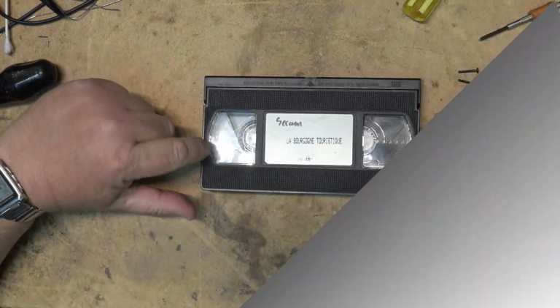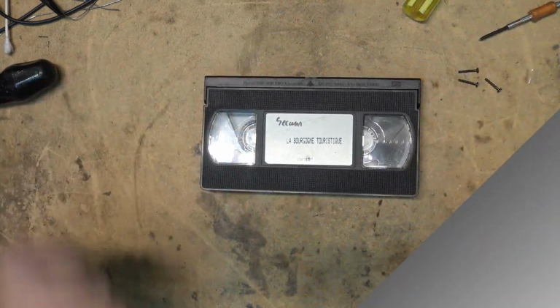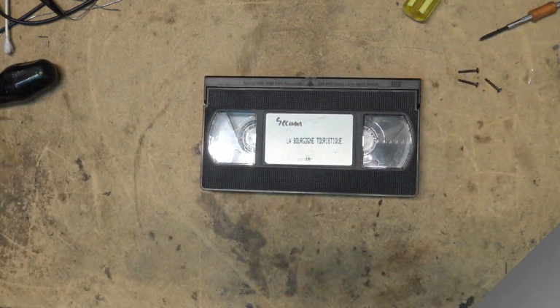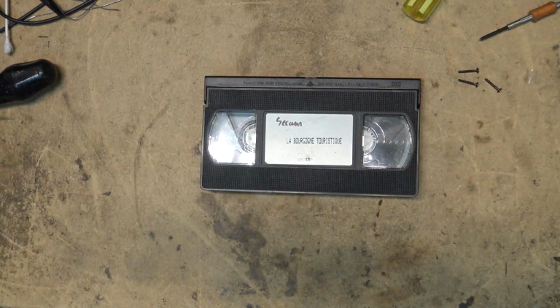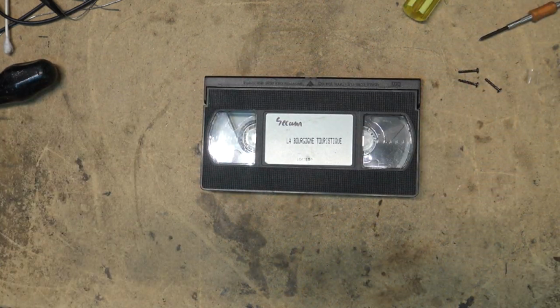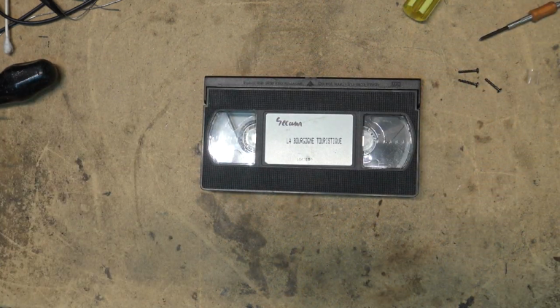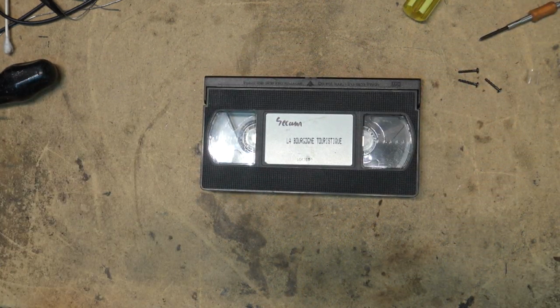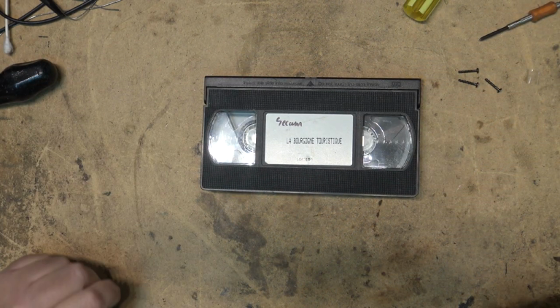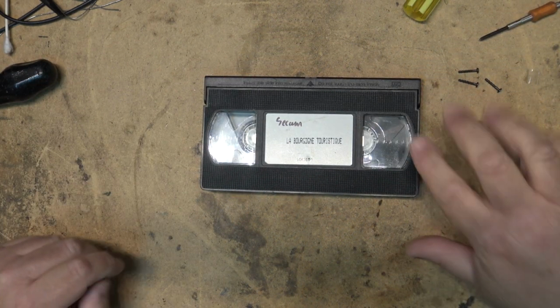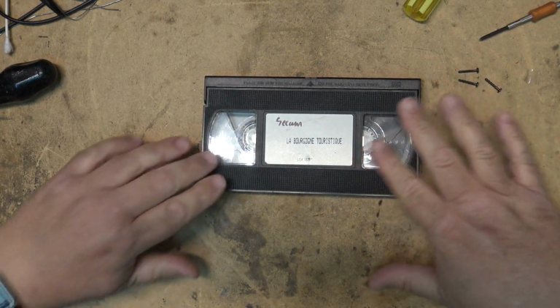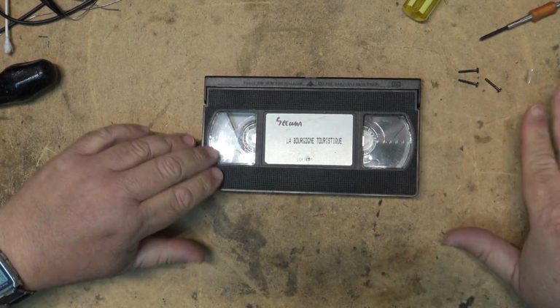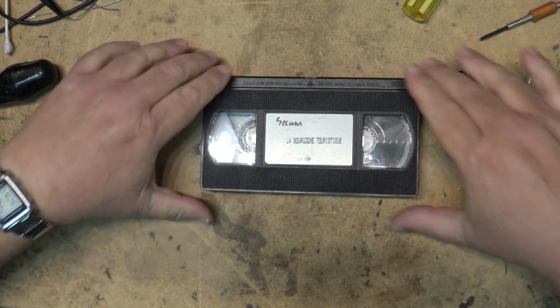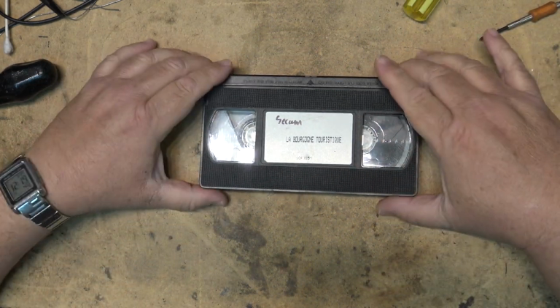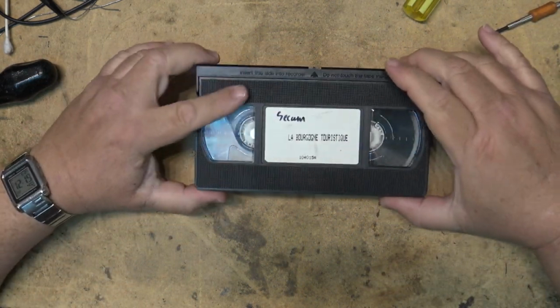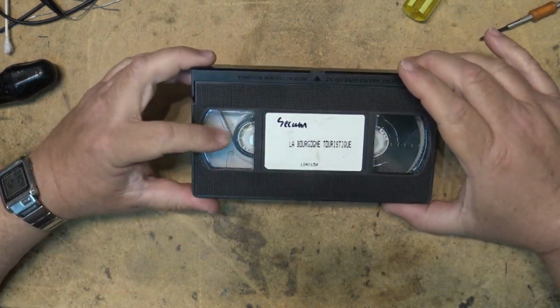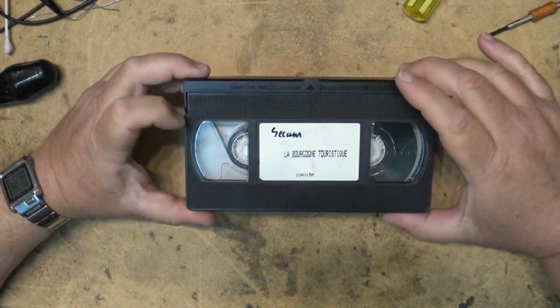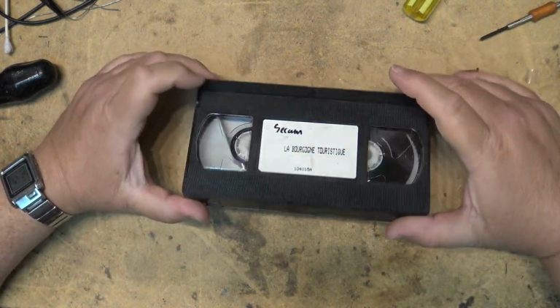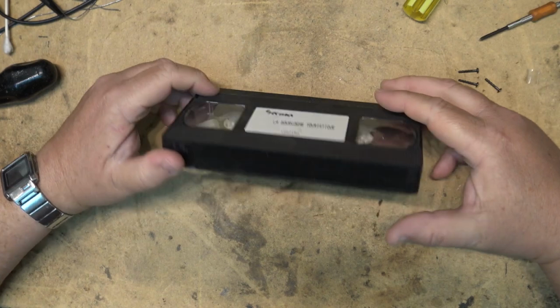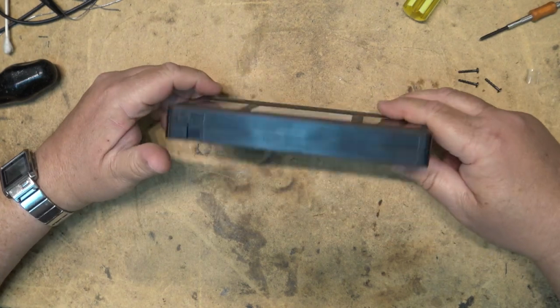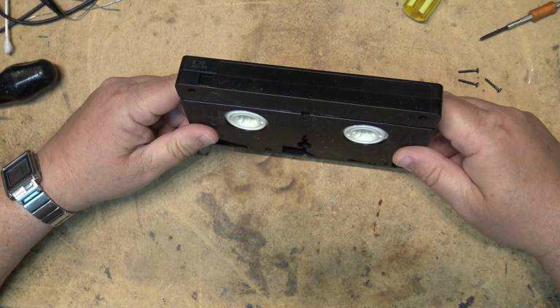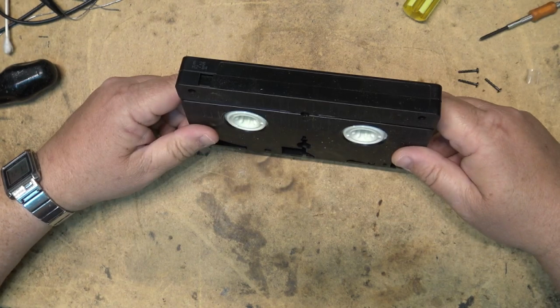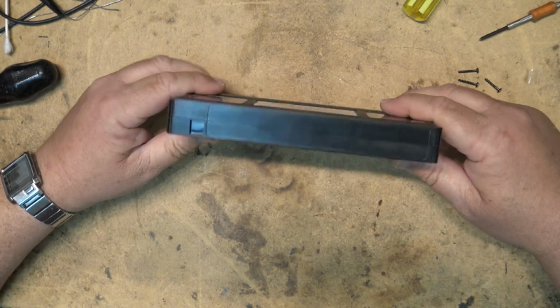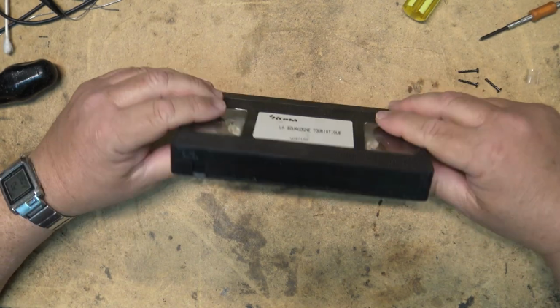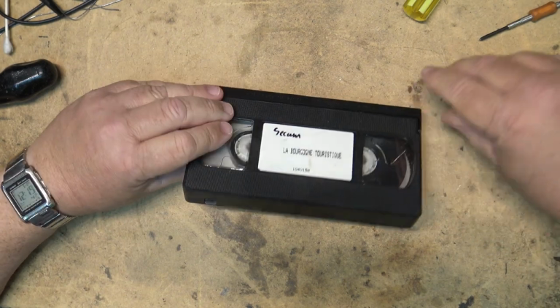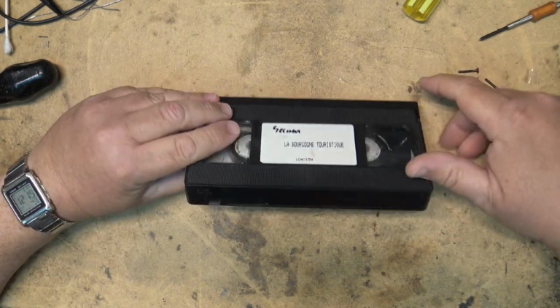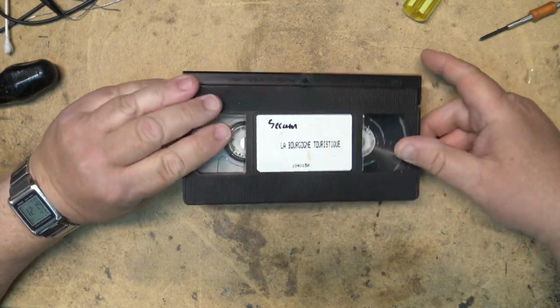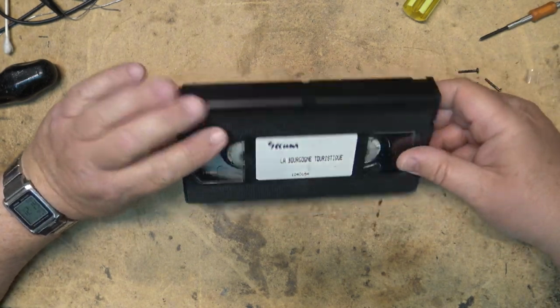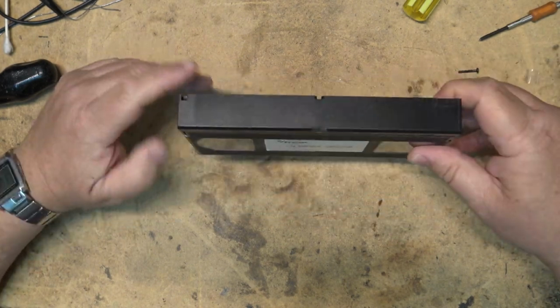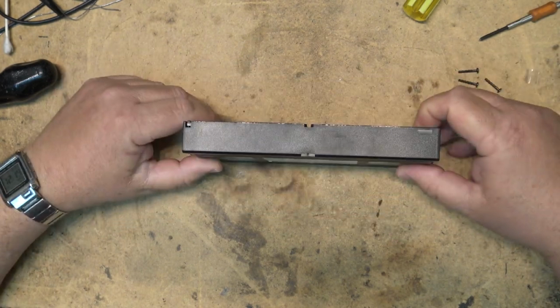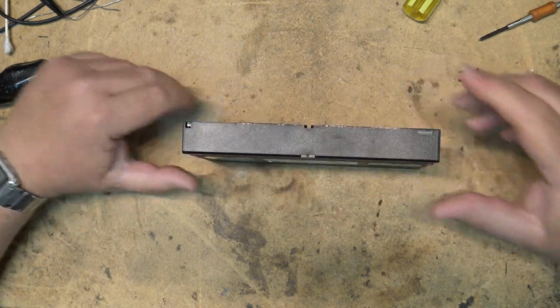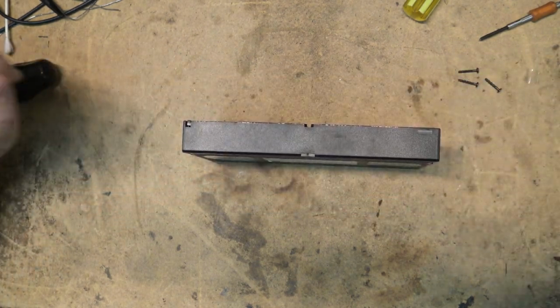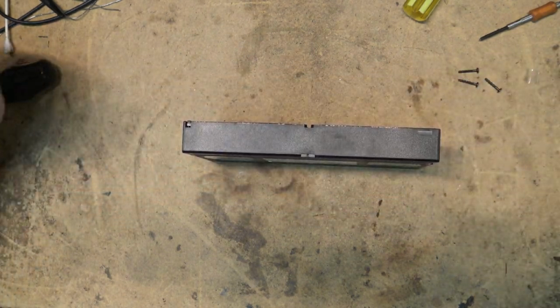That's how to change a cassette or VHS tape to a donor cassette if you have a damaged shell. Thanks for watching.